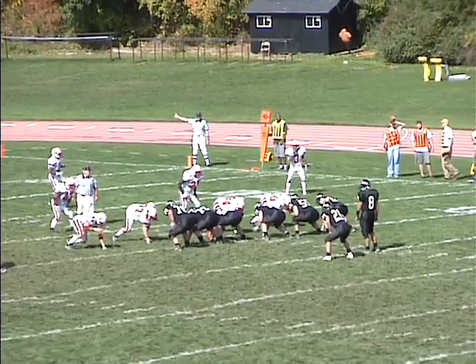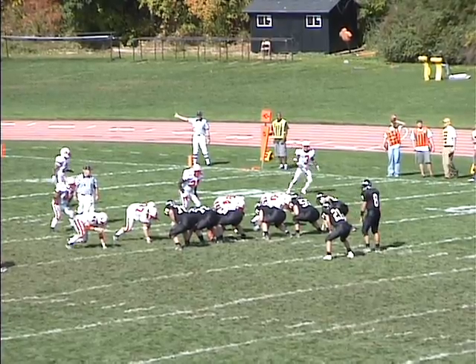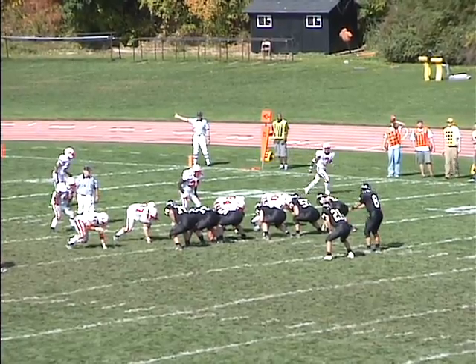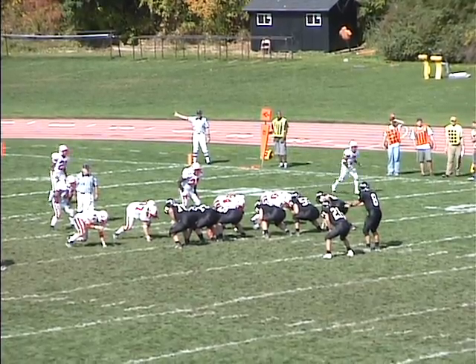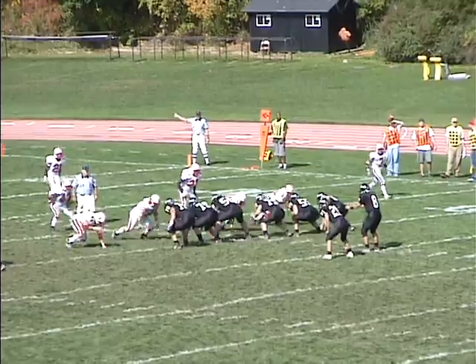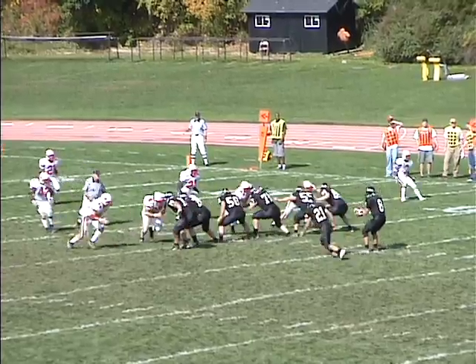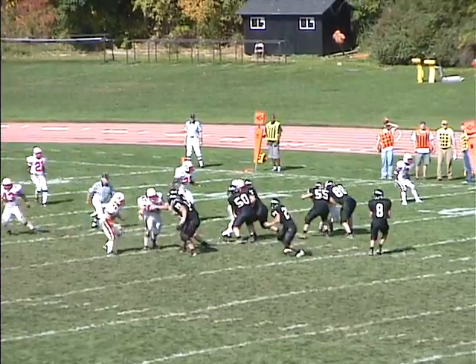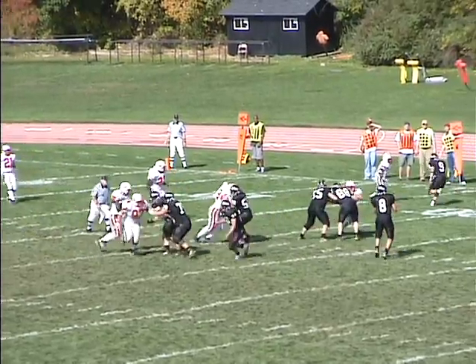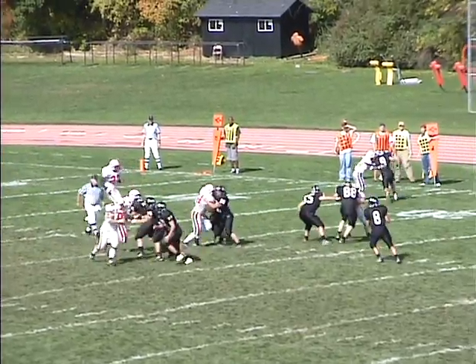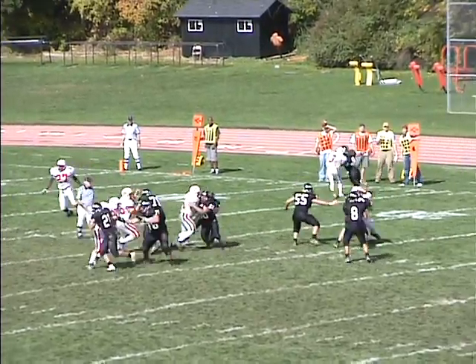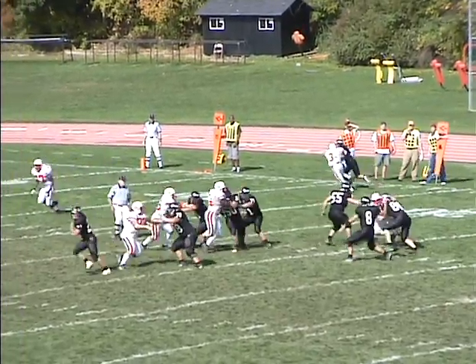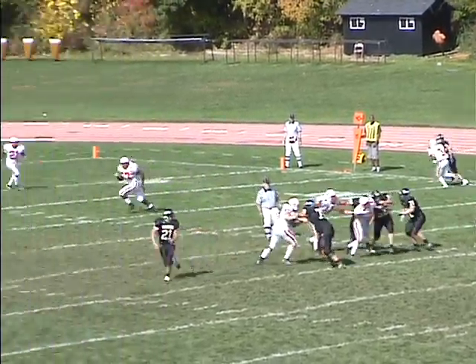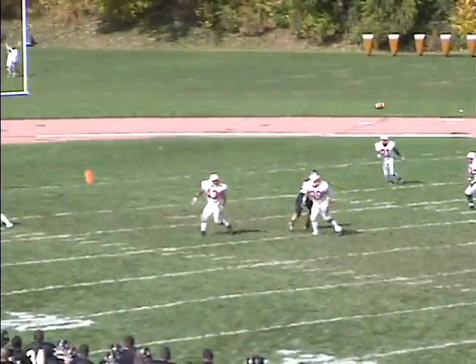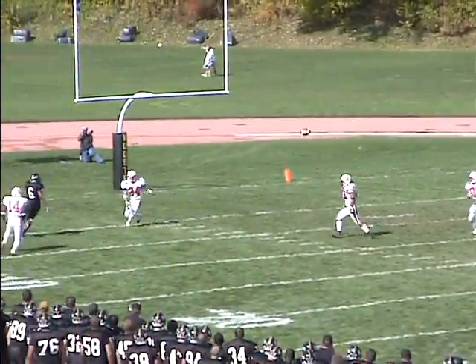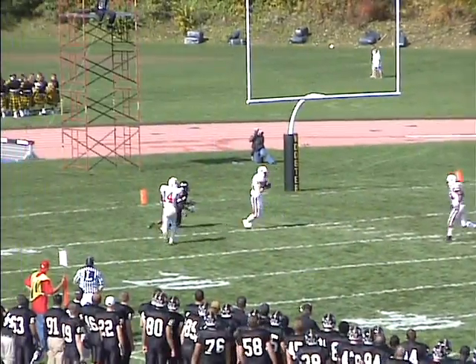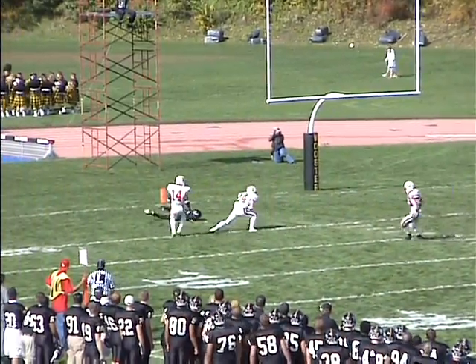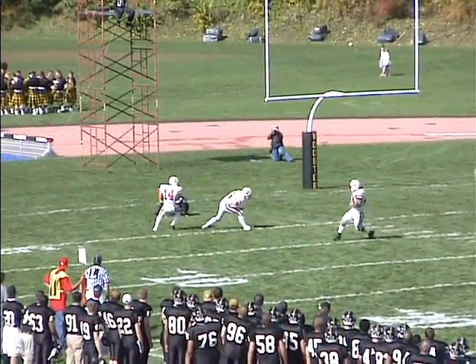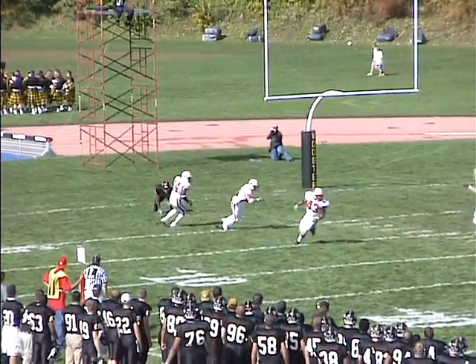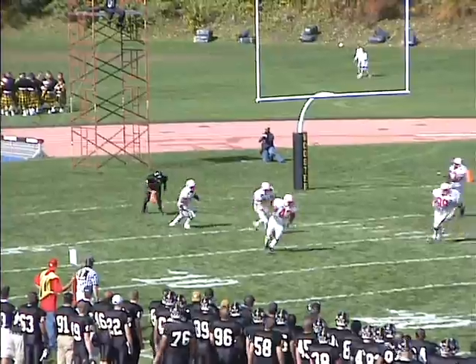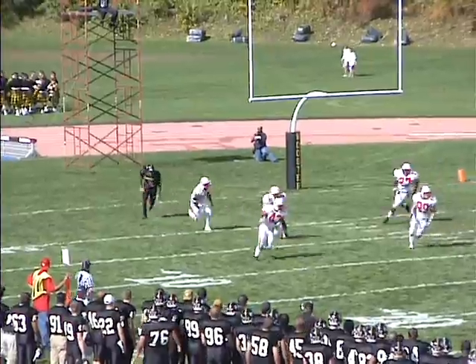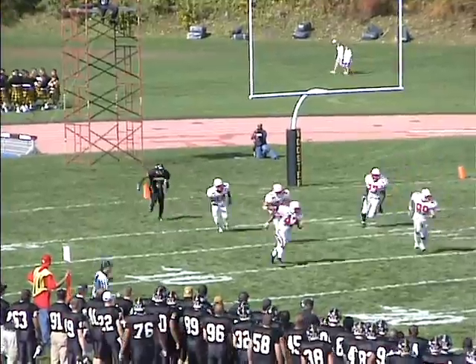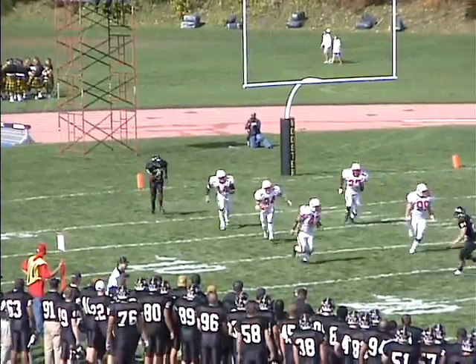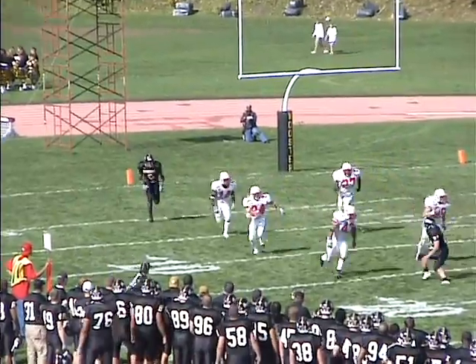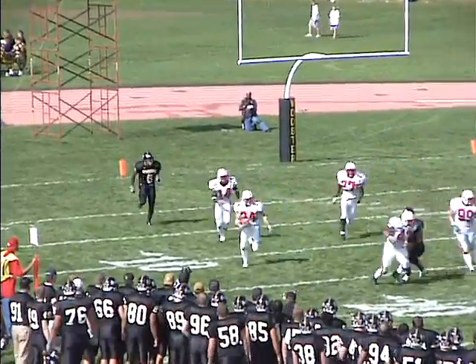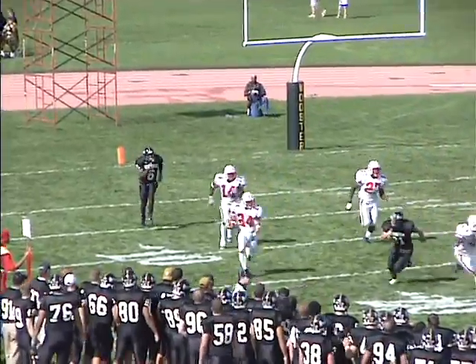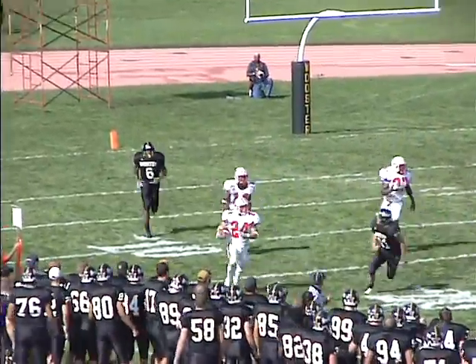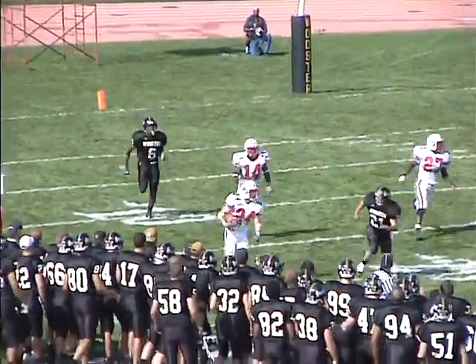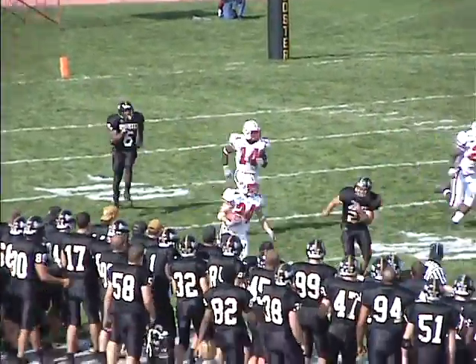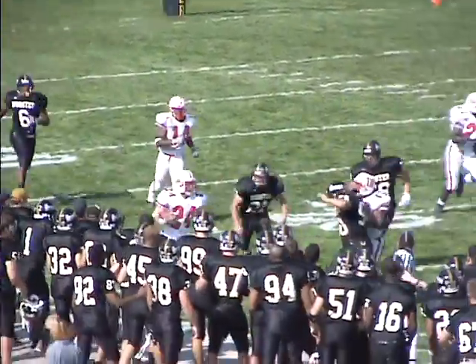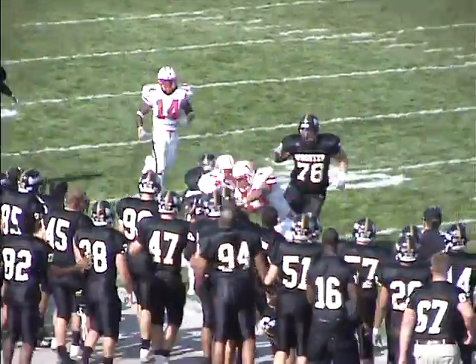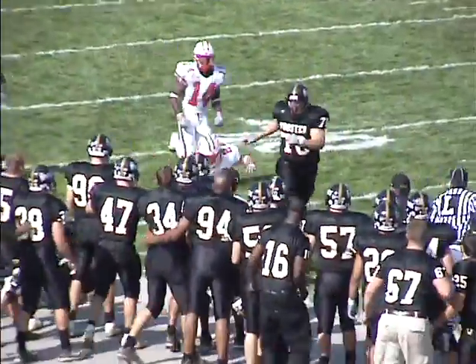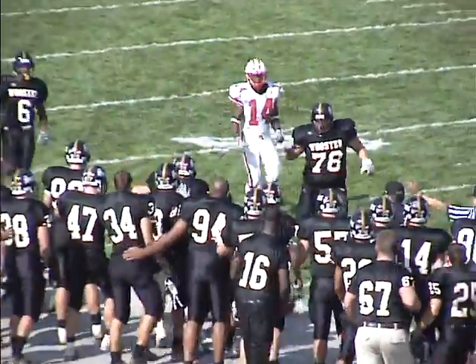Spragans in the shotgun, two receivers near side, one far side. Spragans looking to throw — end zone, and it's picked off right at the goal line. Coming the other way with it is Wittenberg. Picking it off is John Houser.